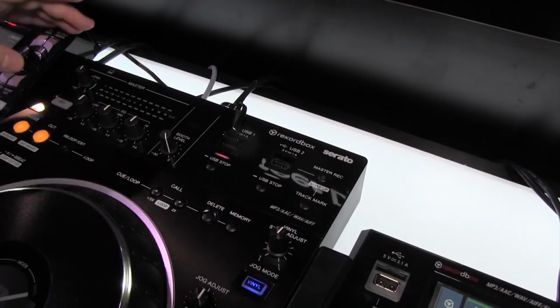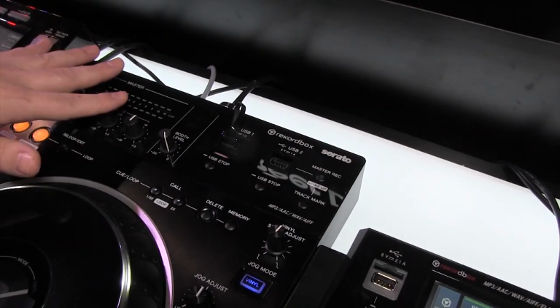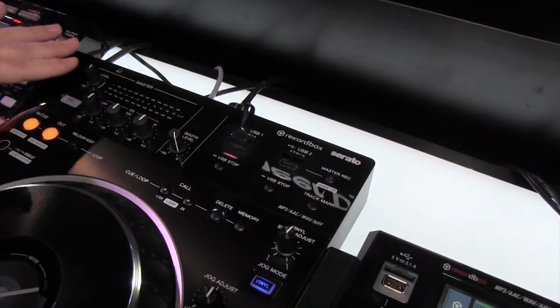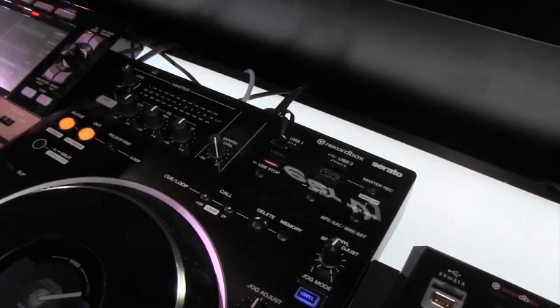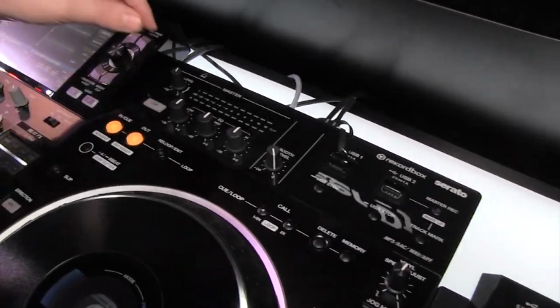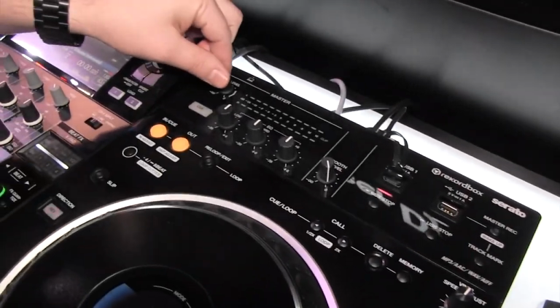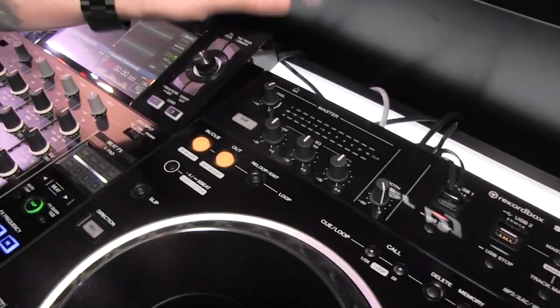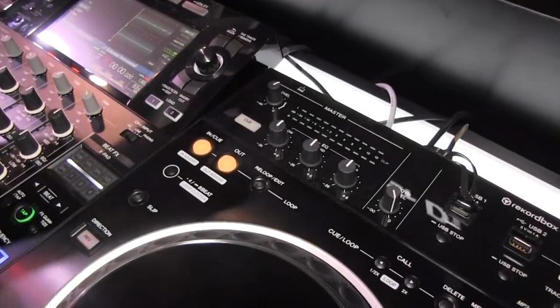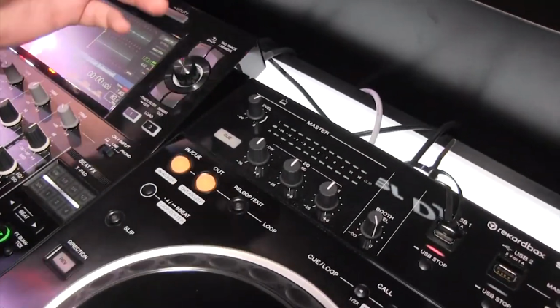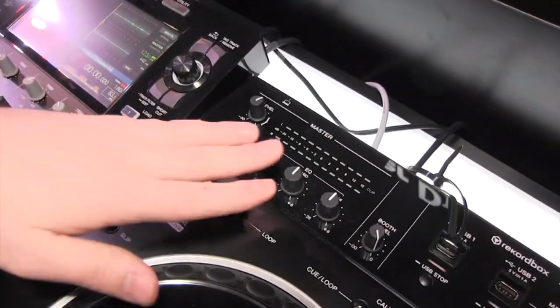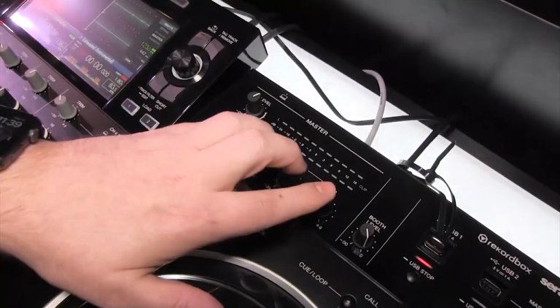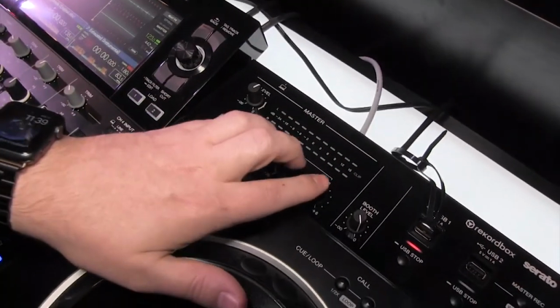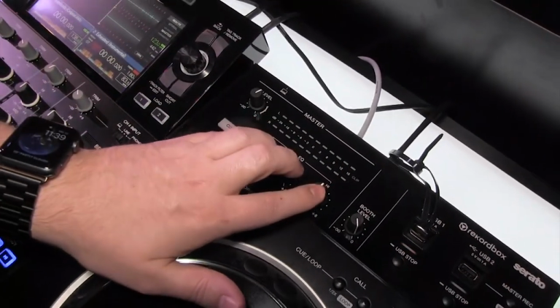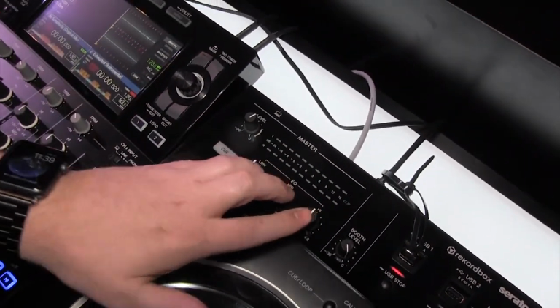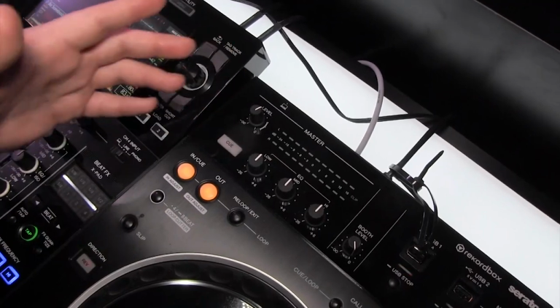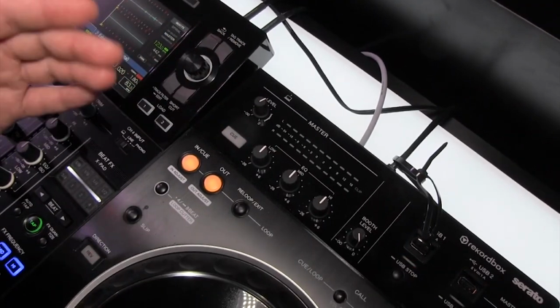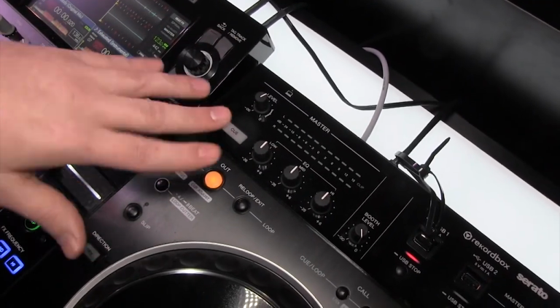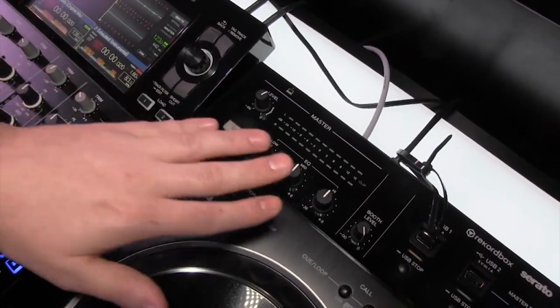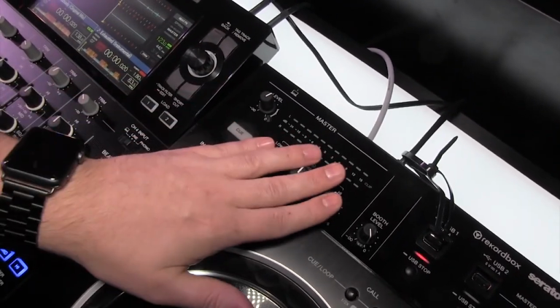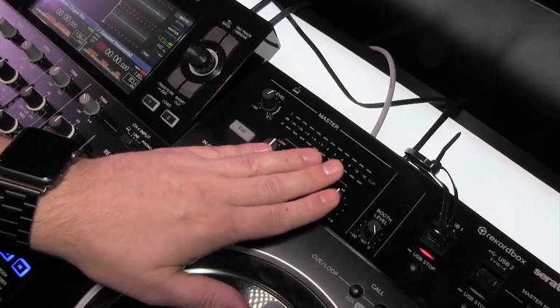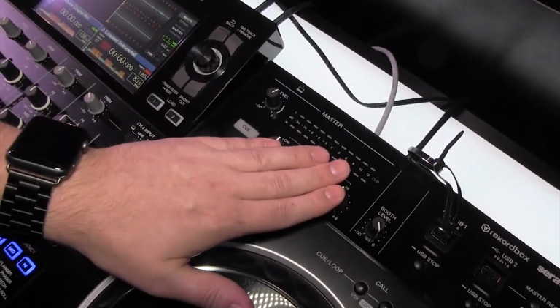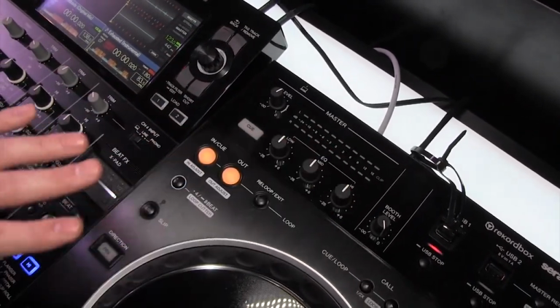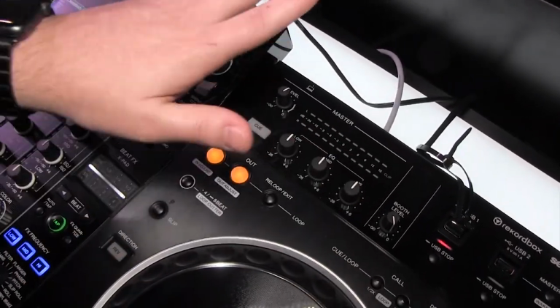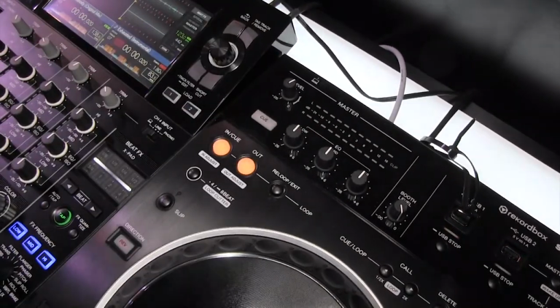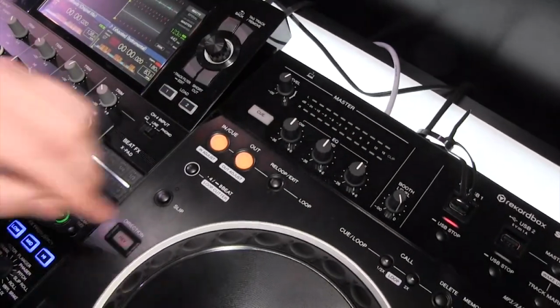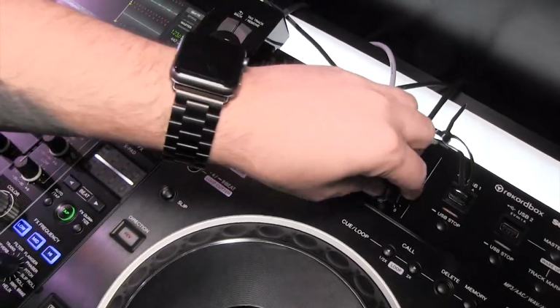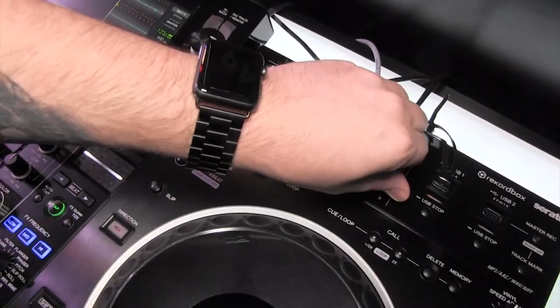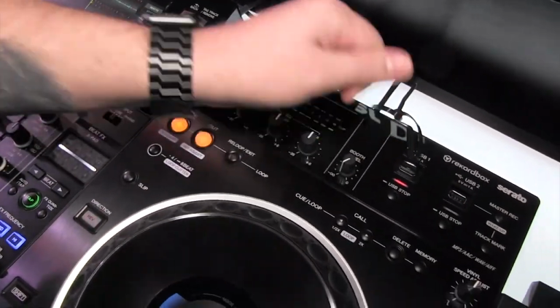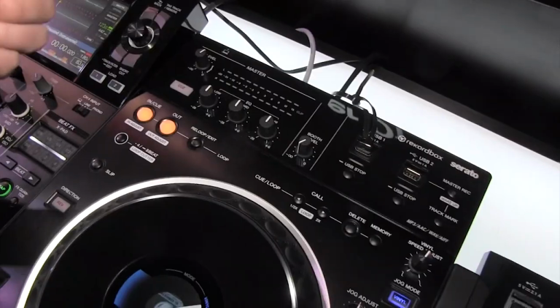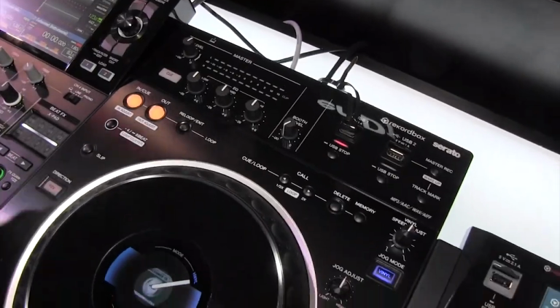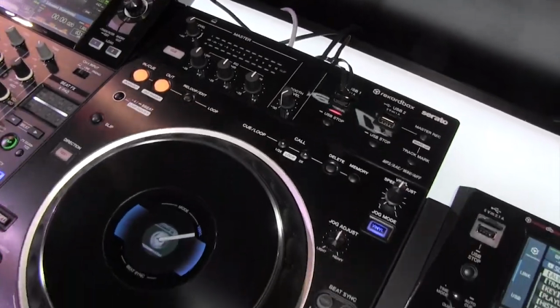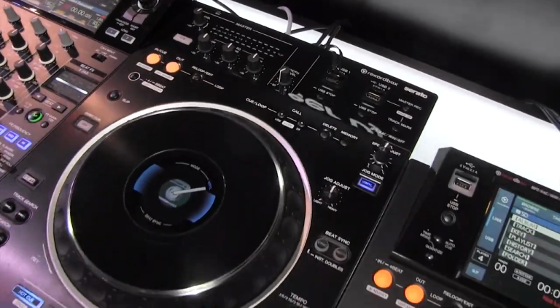On the master section here you can adjust your master level and you have a three-band EQ to shape your final mix that's going out to the house, and you've got your booth levels here as well.